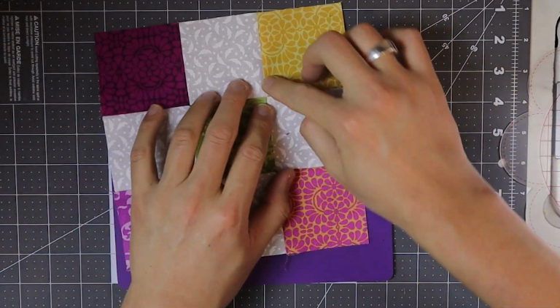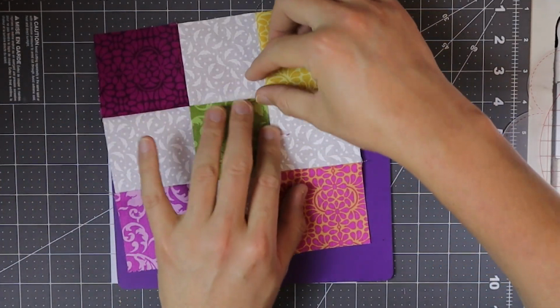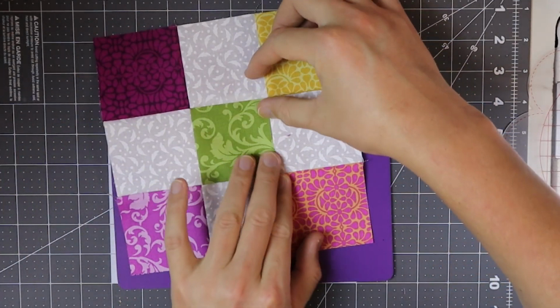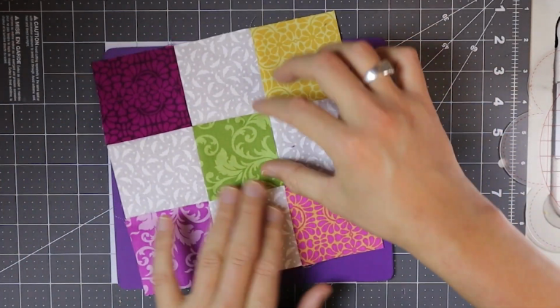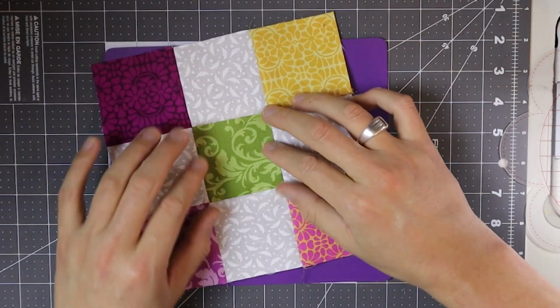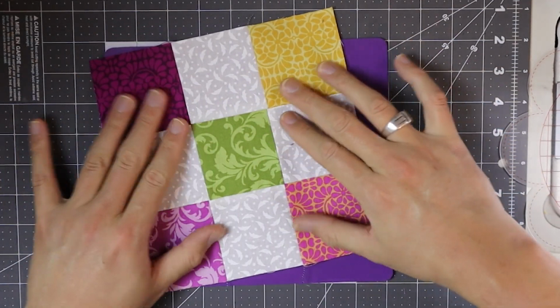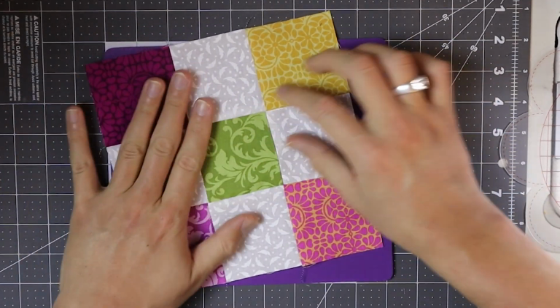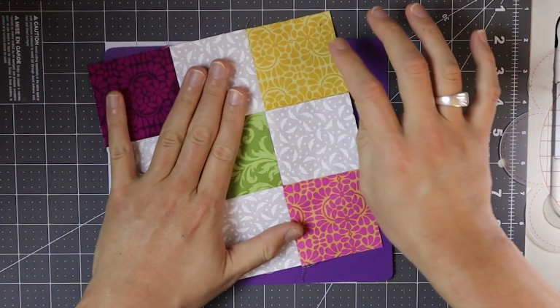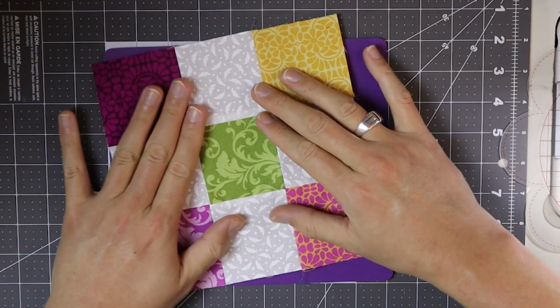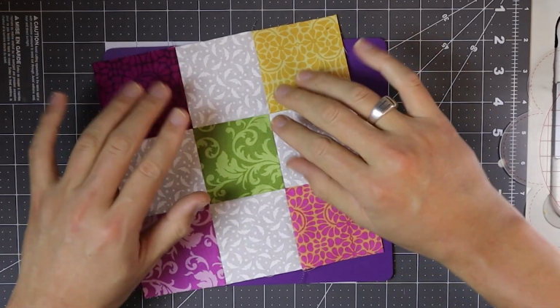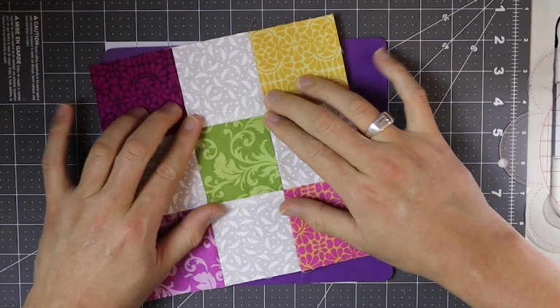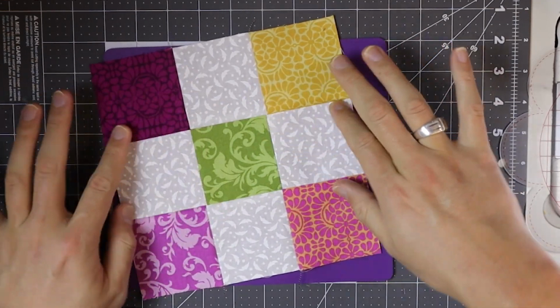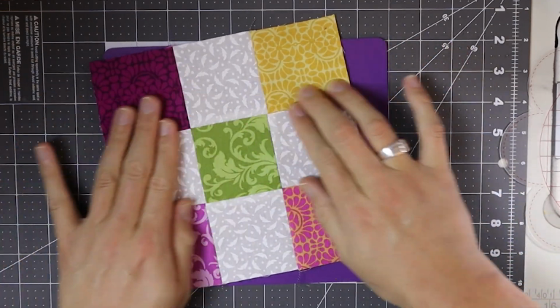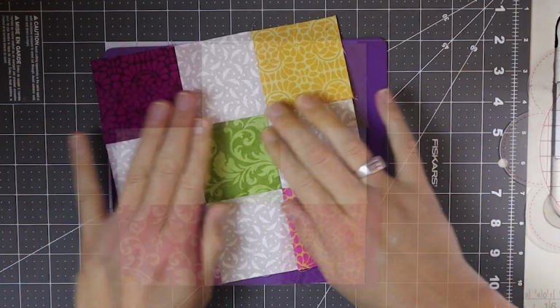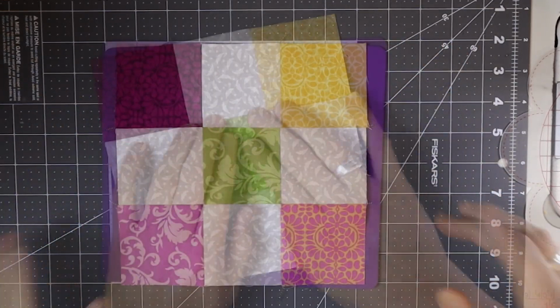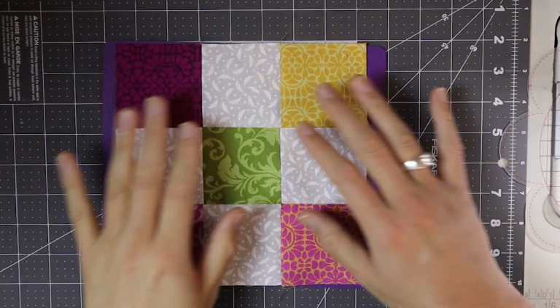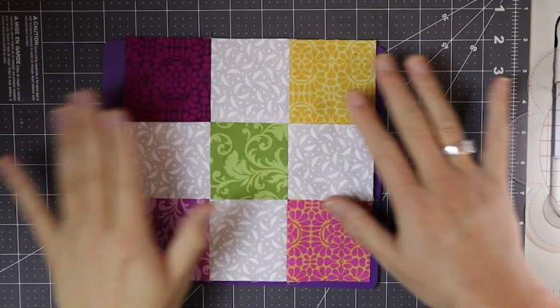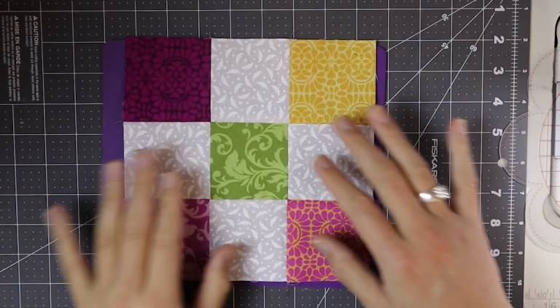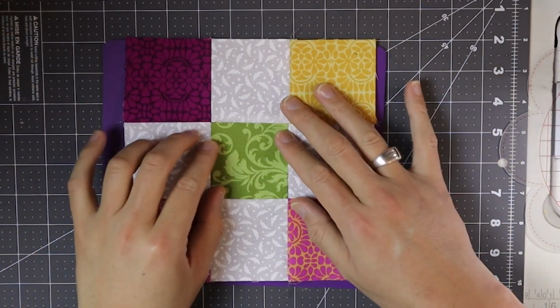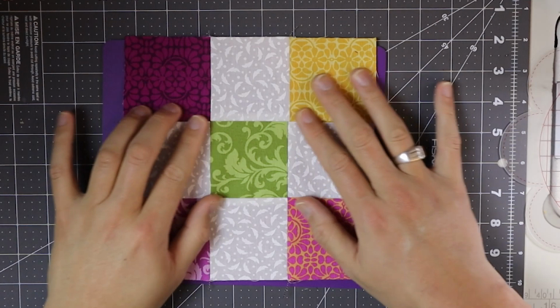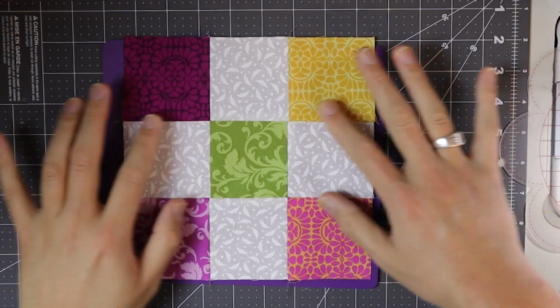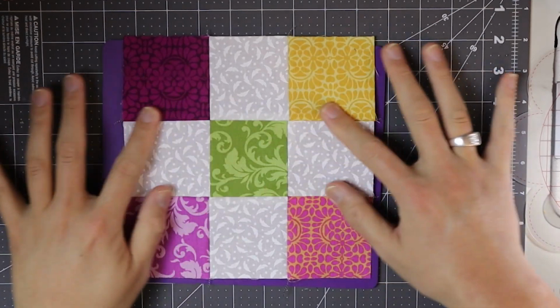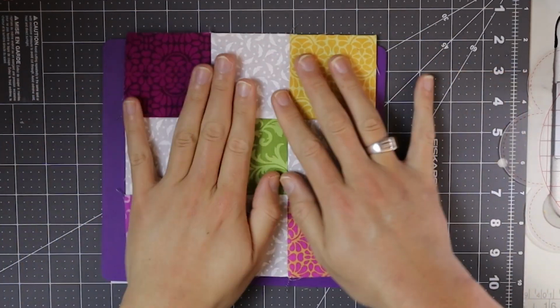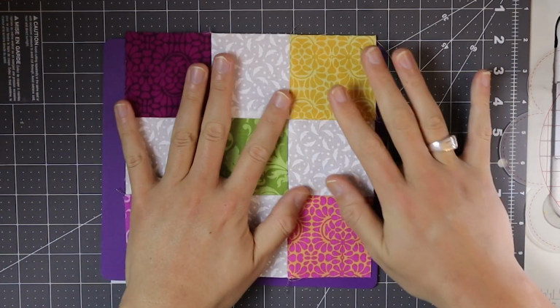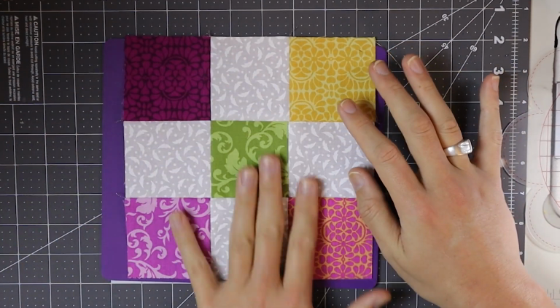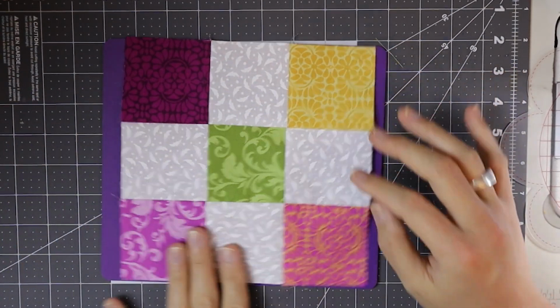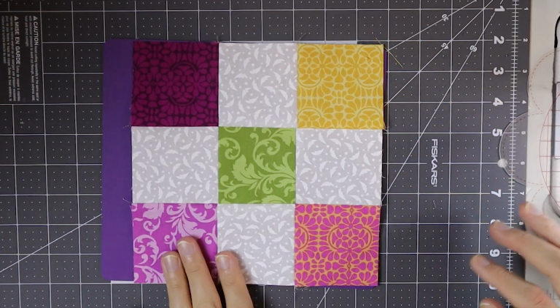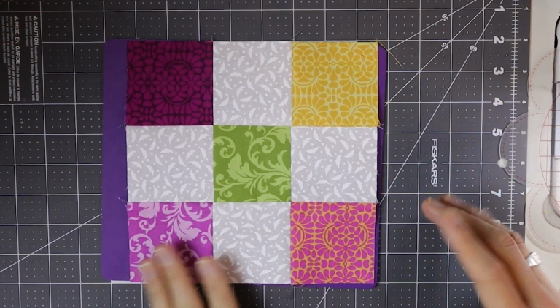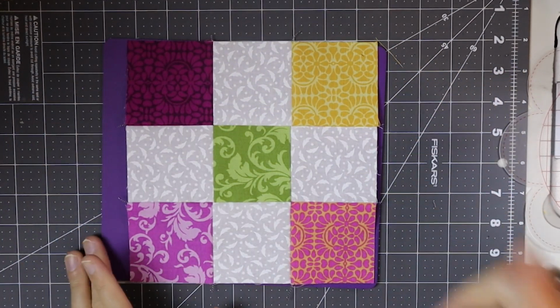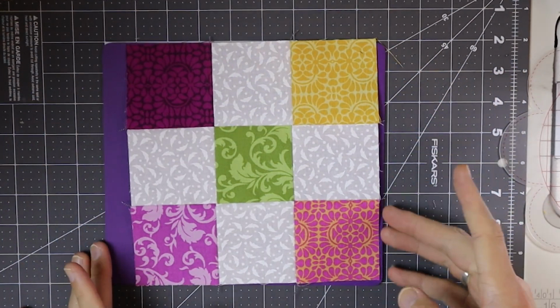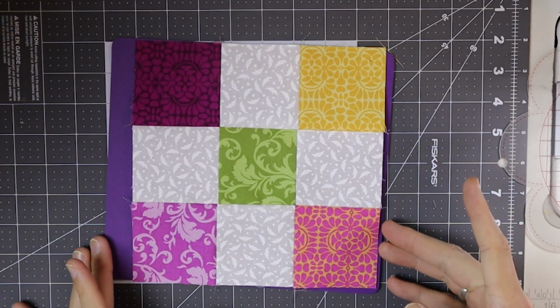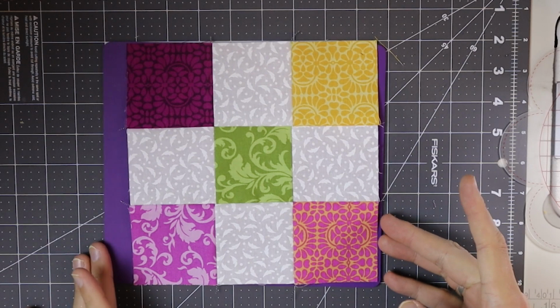That one's a little off, but I'm not going to sweat that because we're going to be cutting this up anyway. So let's get this block all pressed nice and flat, and then we'll start cutting it up.